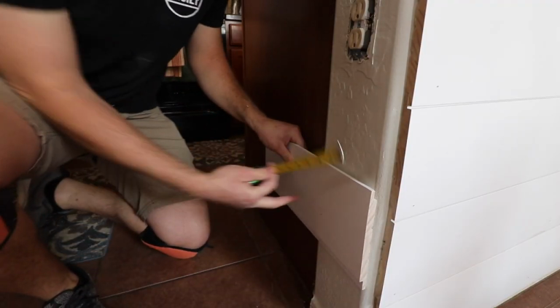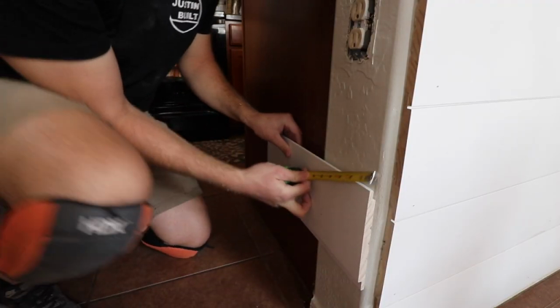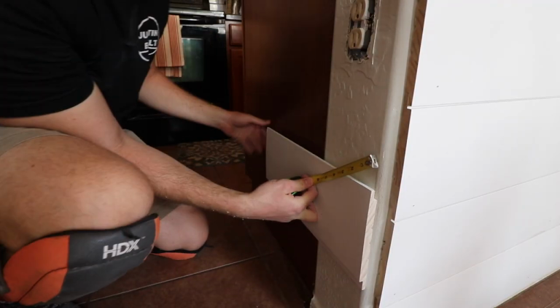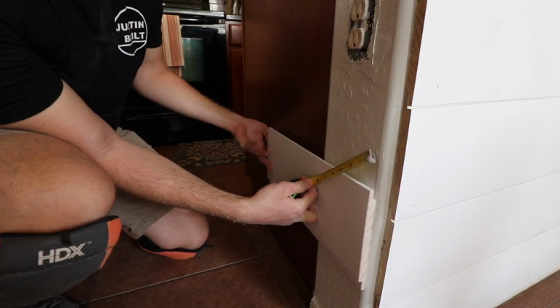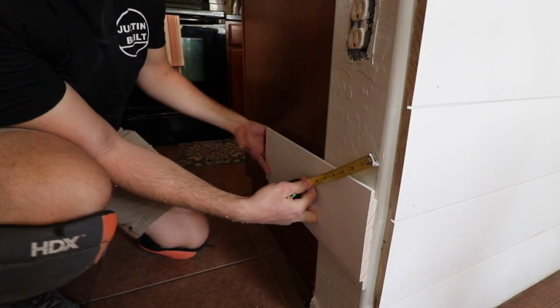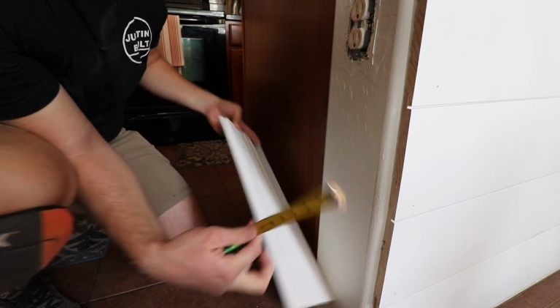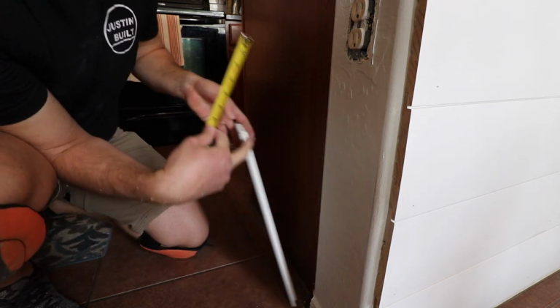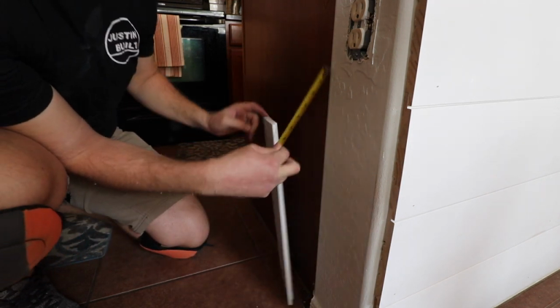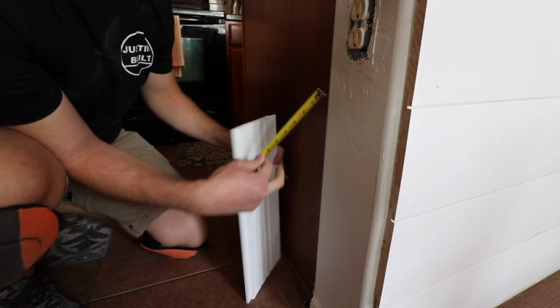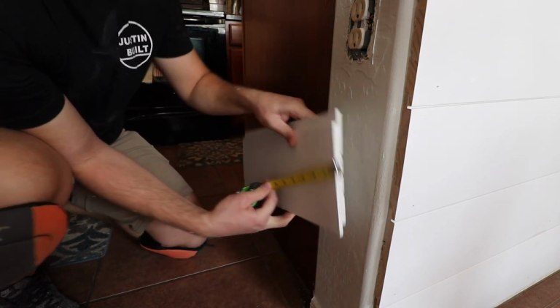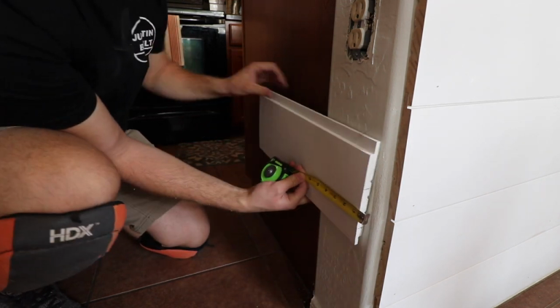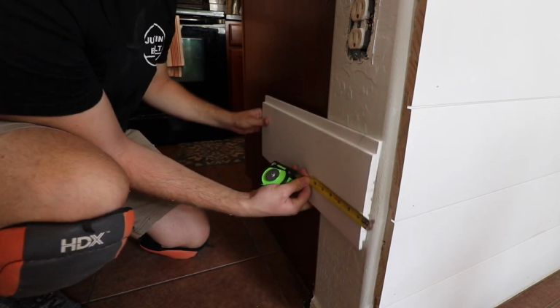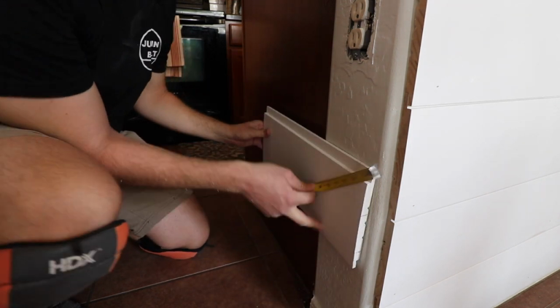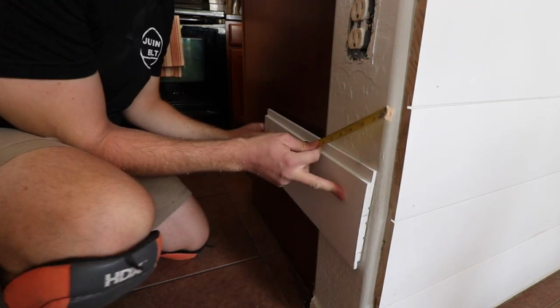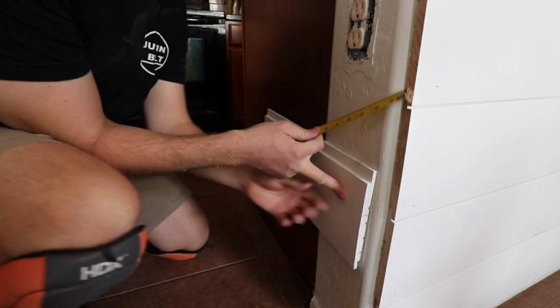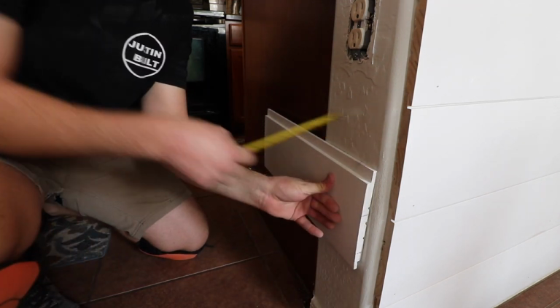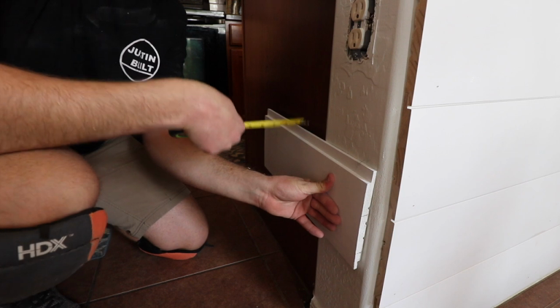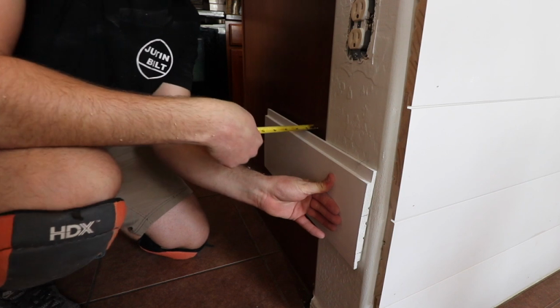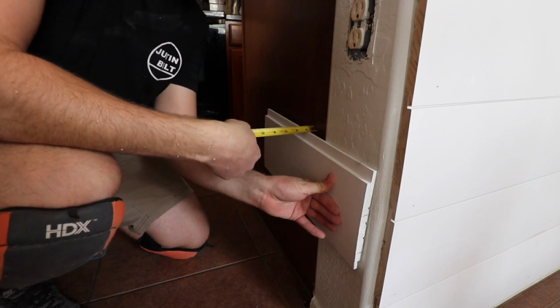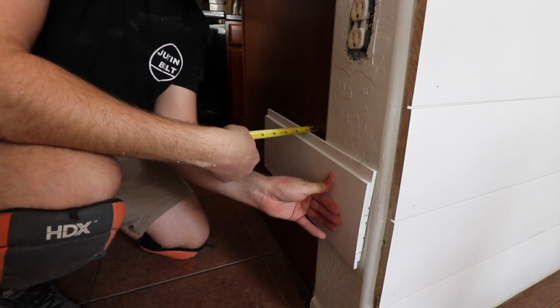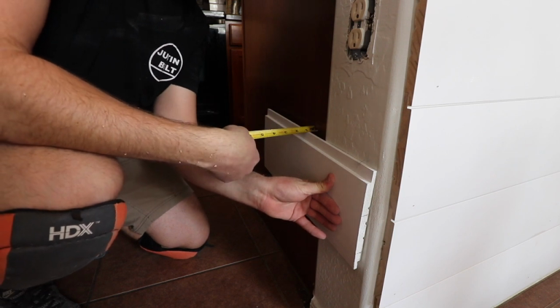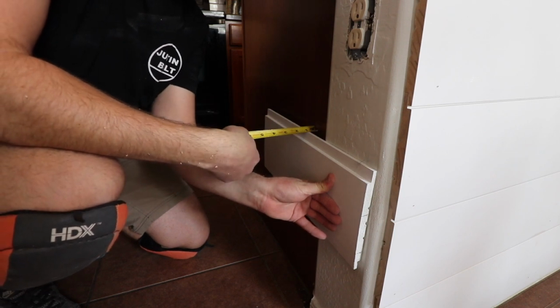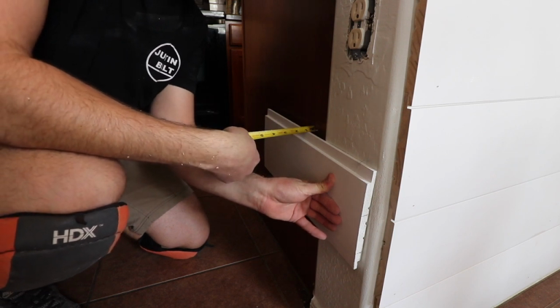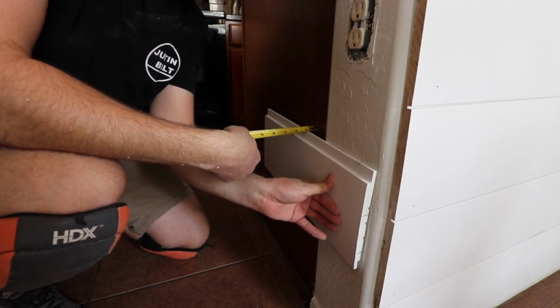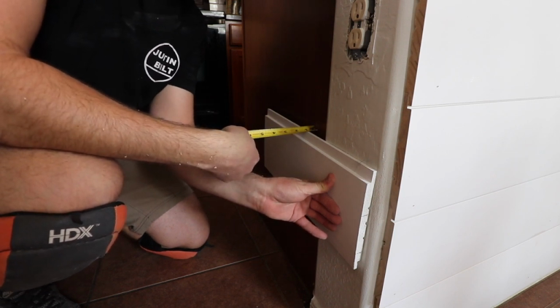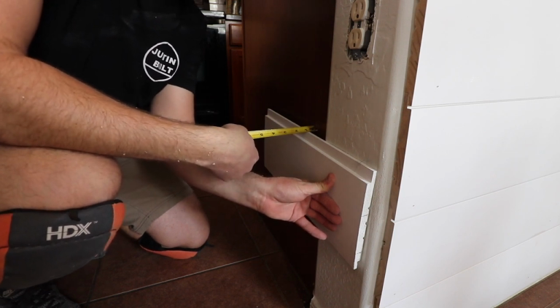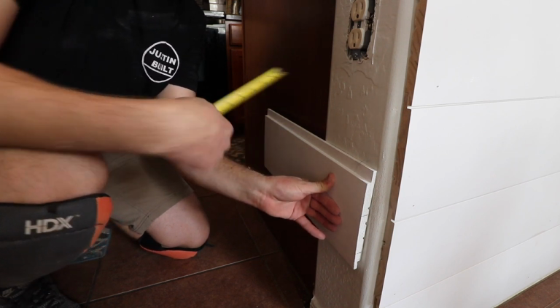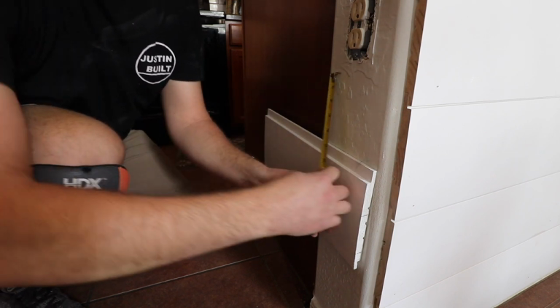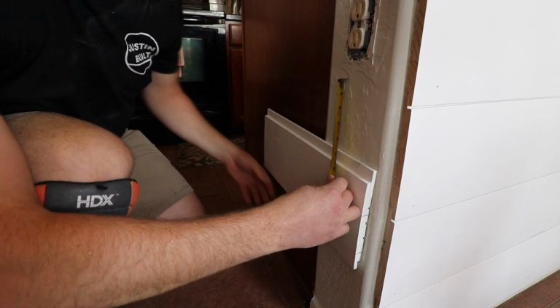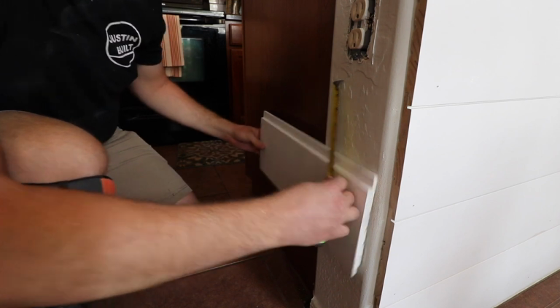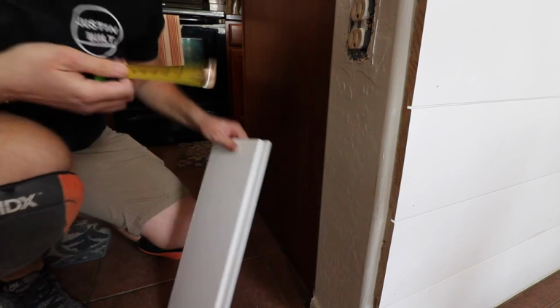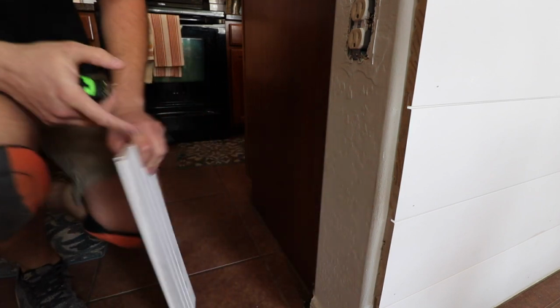Once the front side is completely installed, it's time to do the outside edges. My cabinets are a little recessed from the drywall that's on the corners, so I'm measuring so that I can cut a spacer out of a spare 2x4 line wrap.